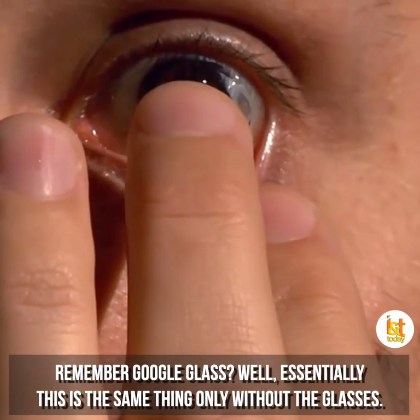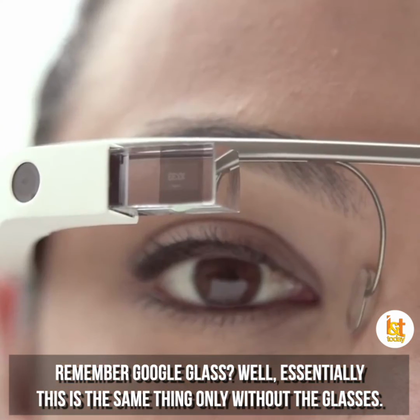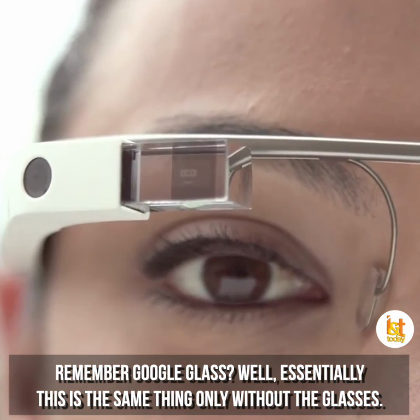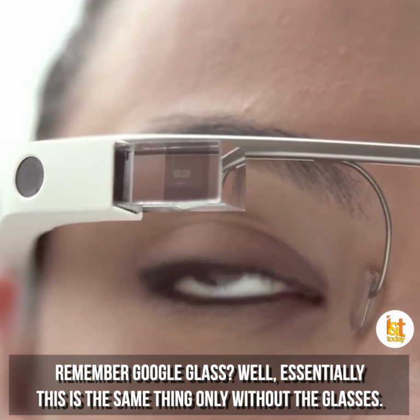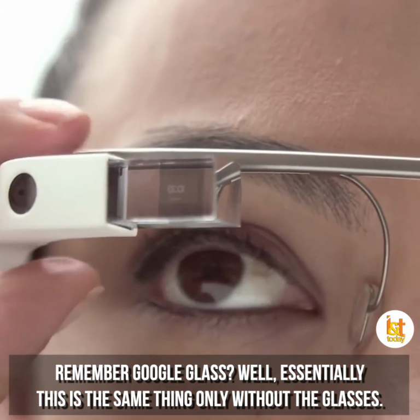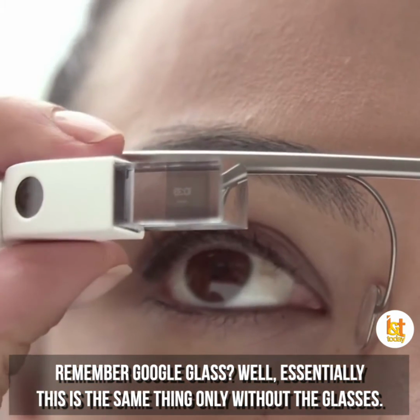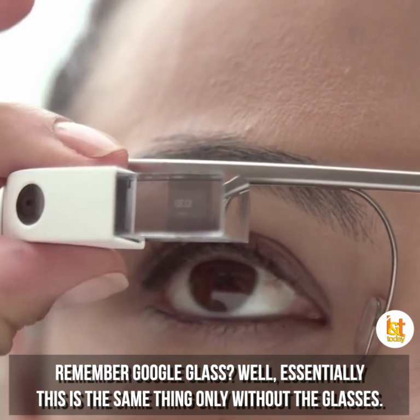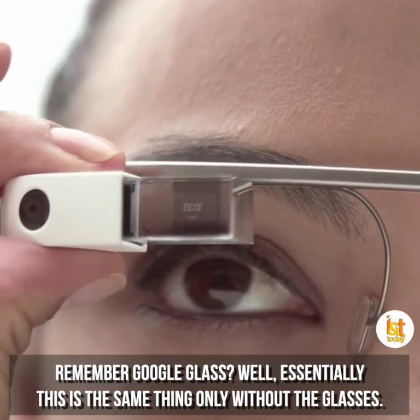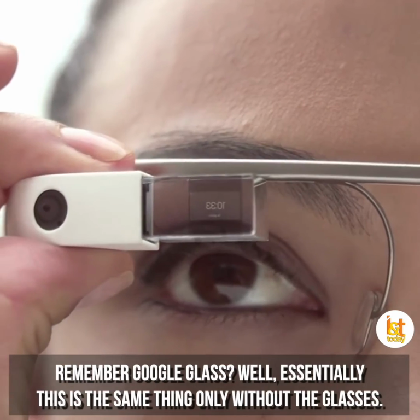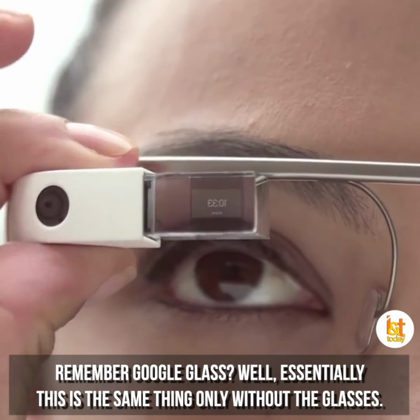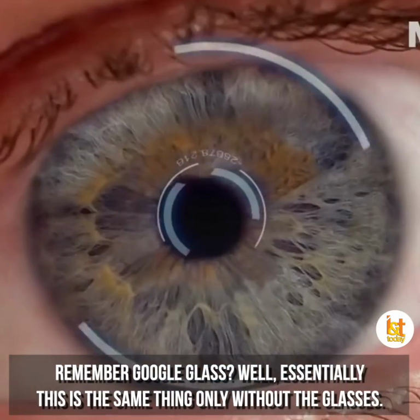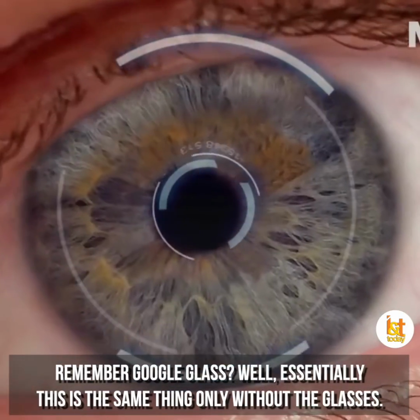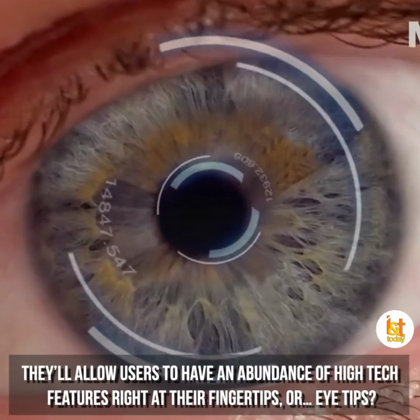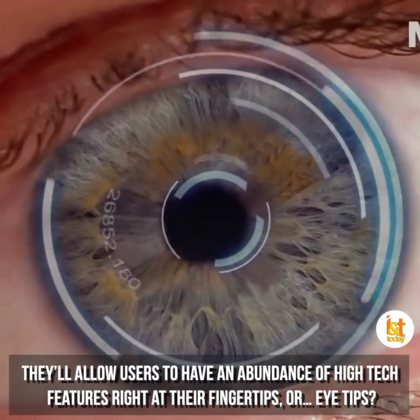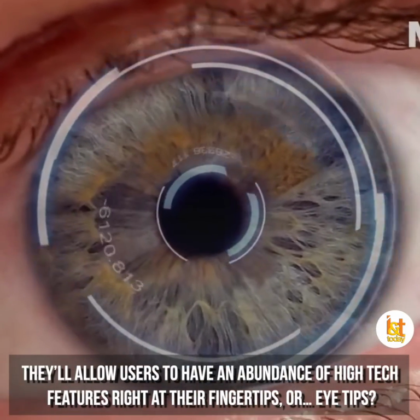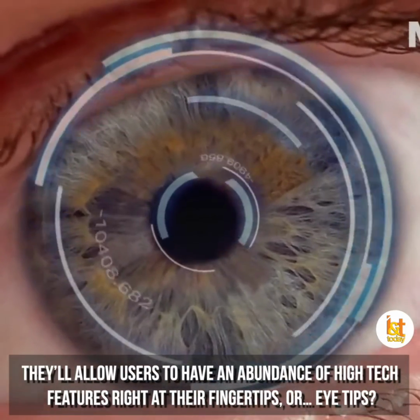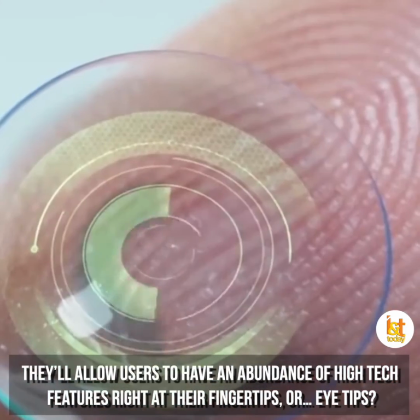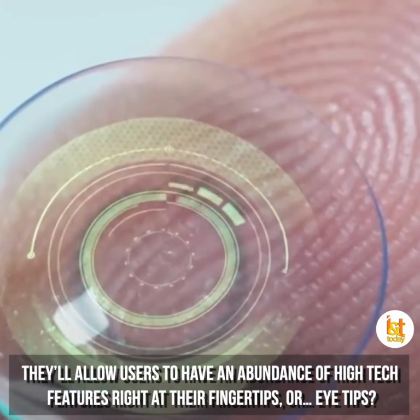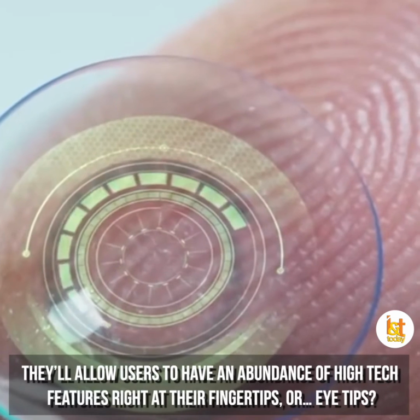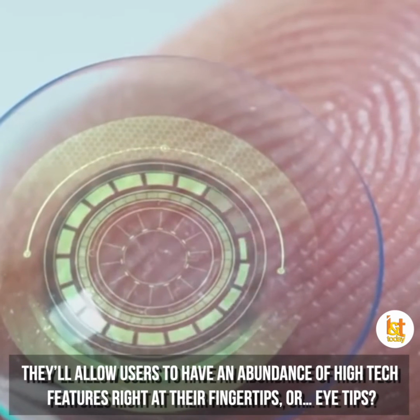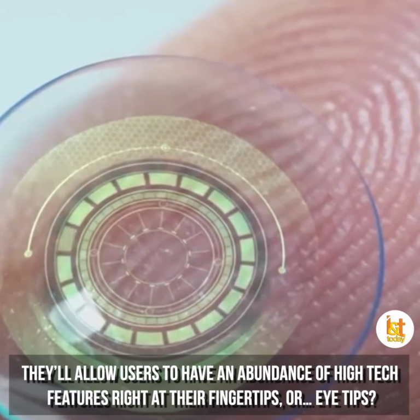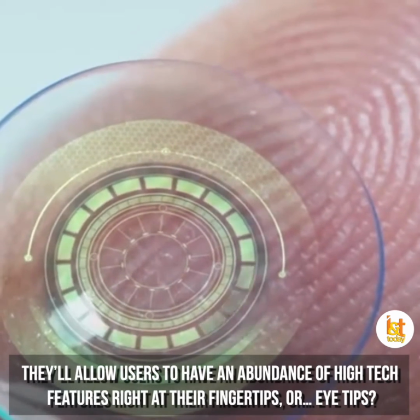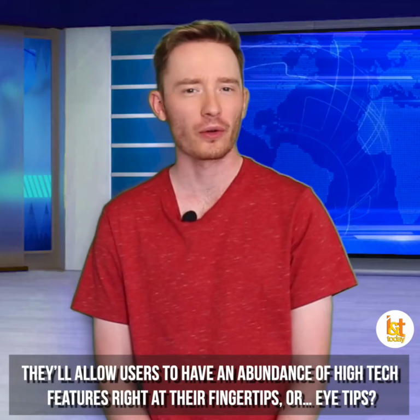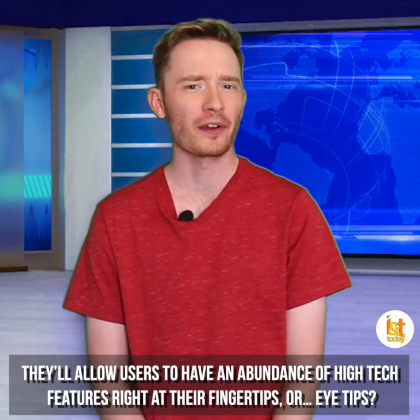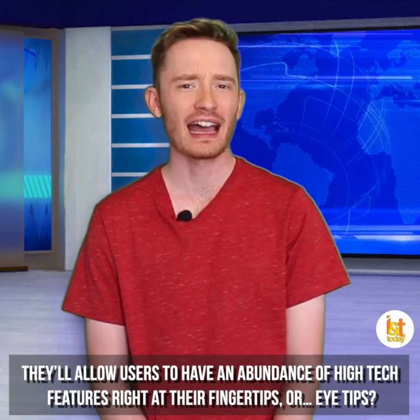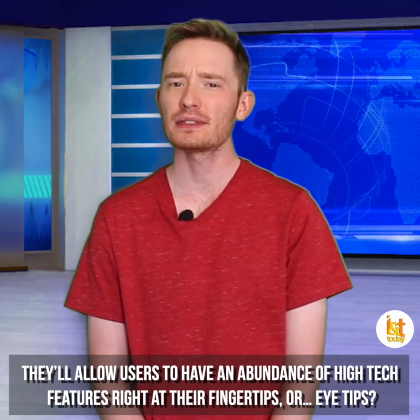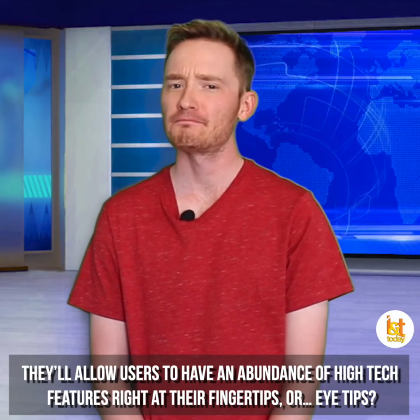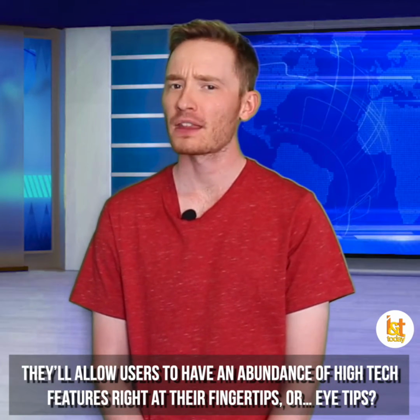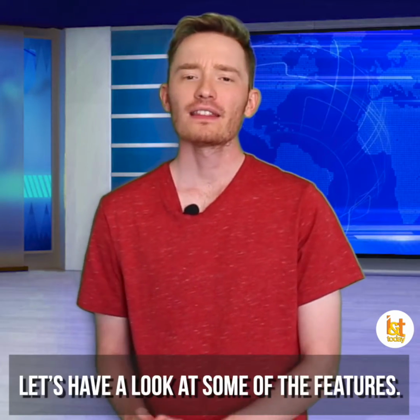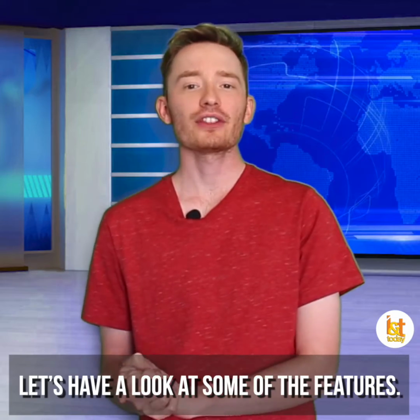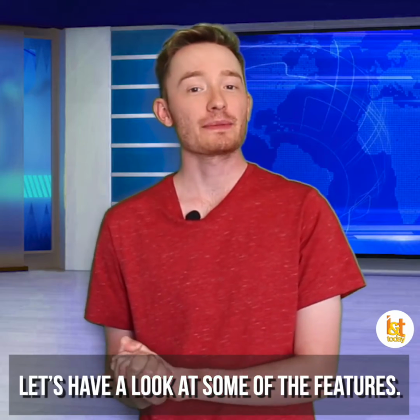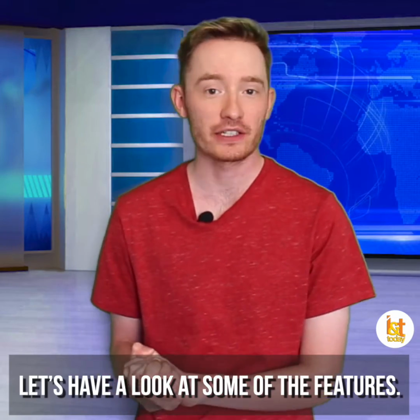Remember Google Glass? Well, essentially this is the same thing, only without the glasses. They'll allow users to have an abundance of high-tech features right at their fingertips. Let's have a look at some of the features.